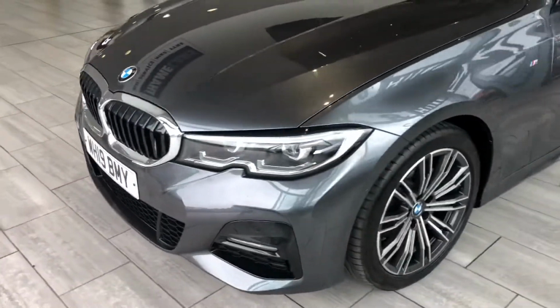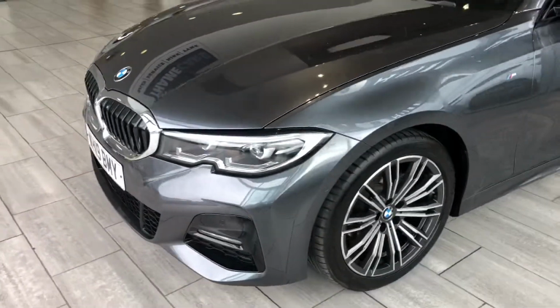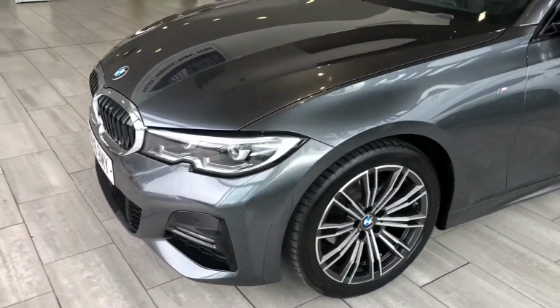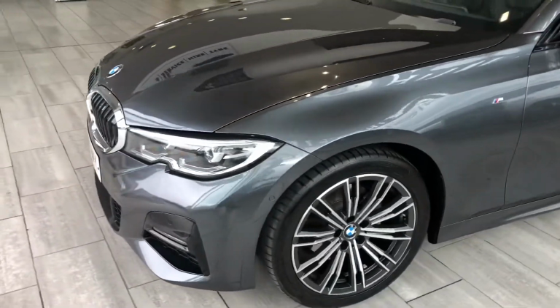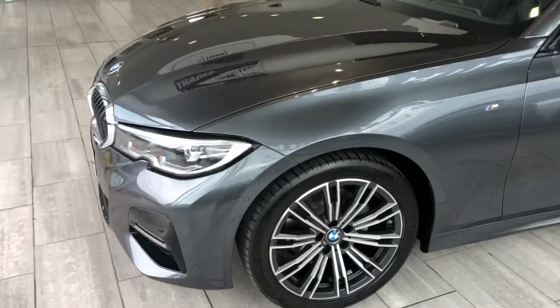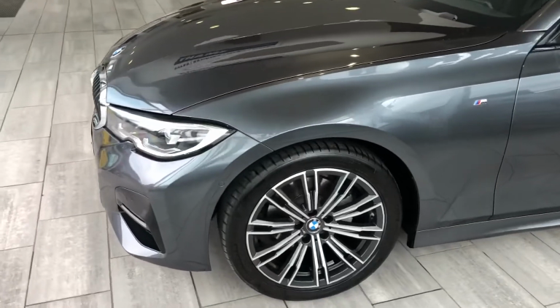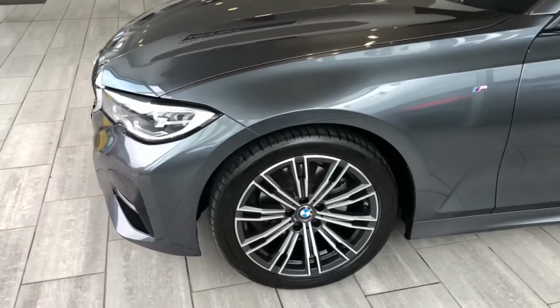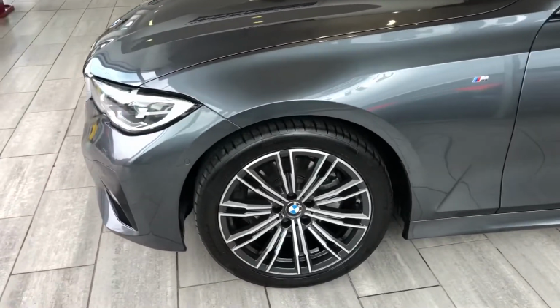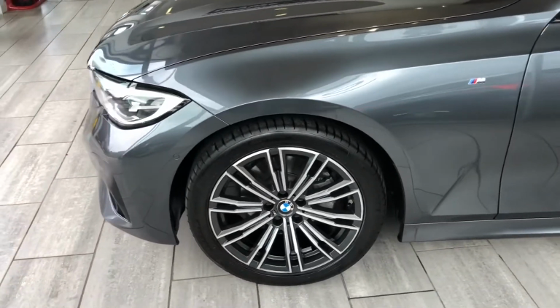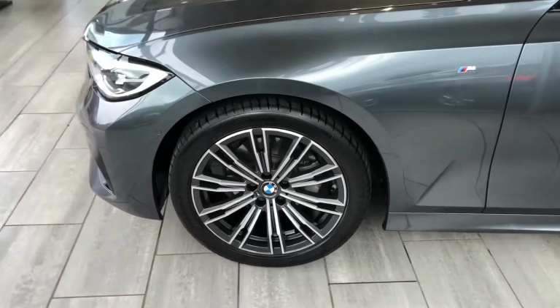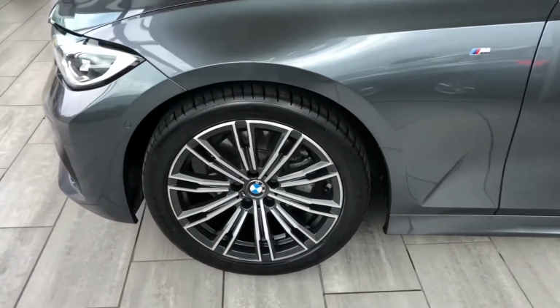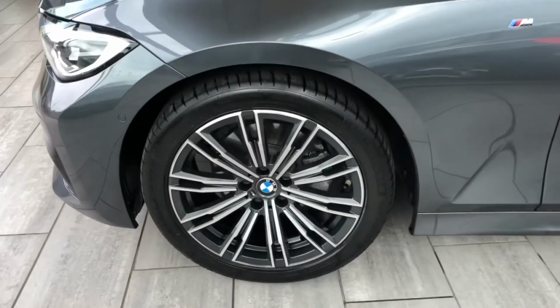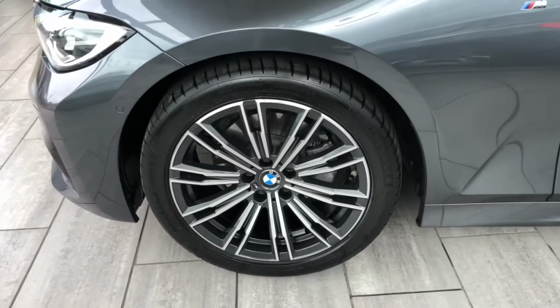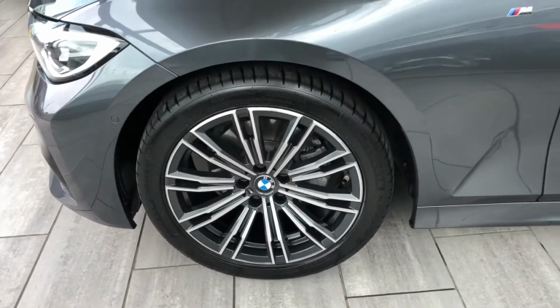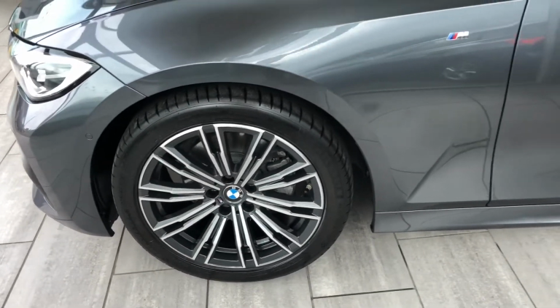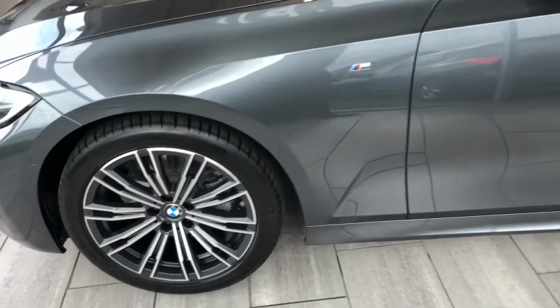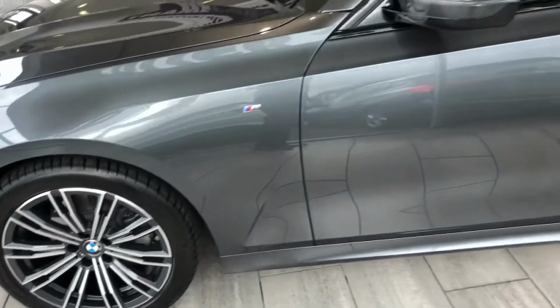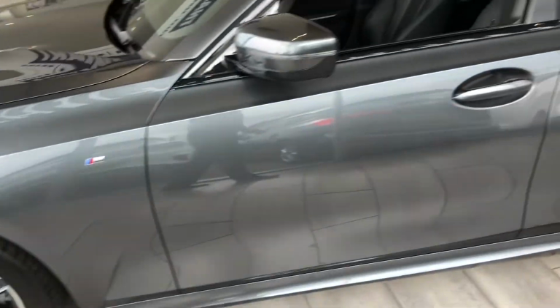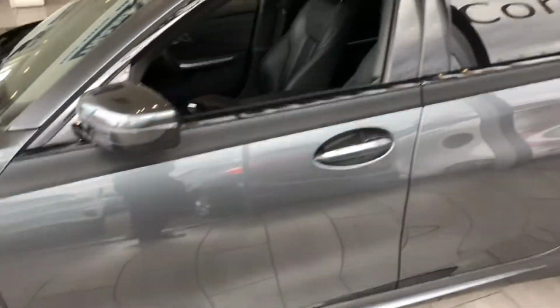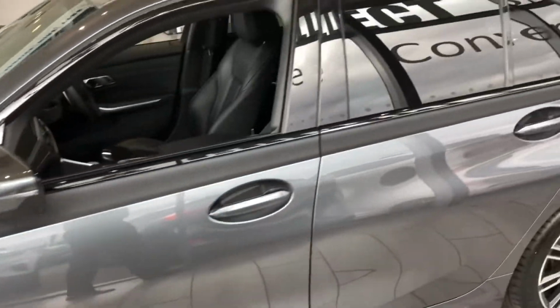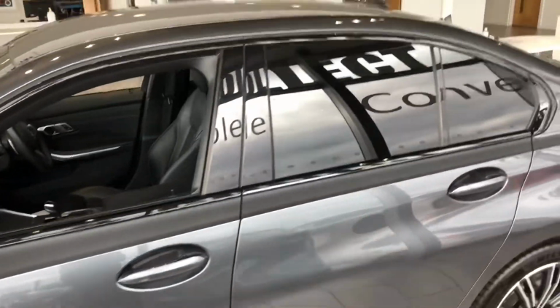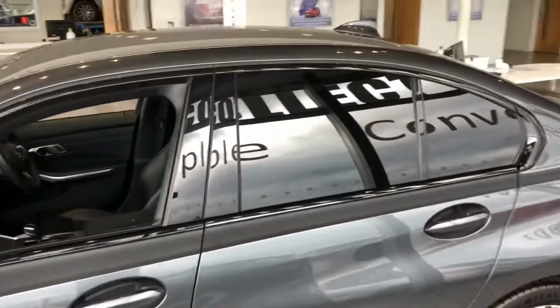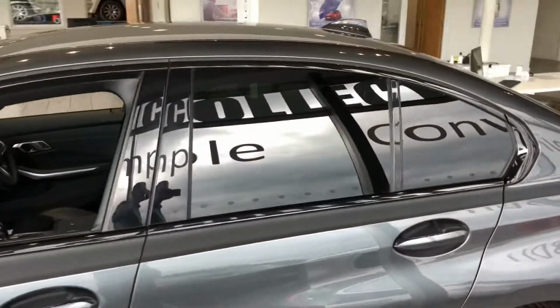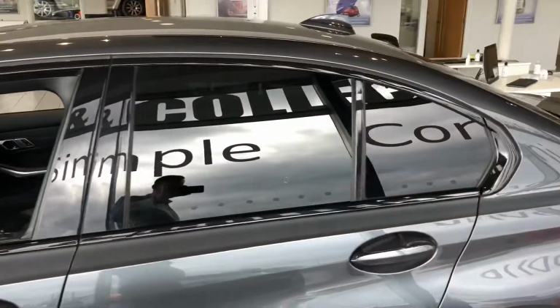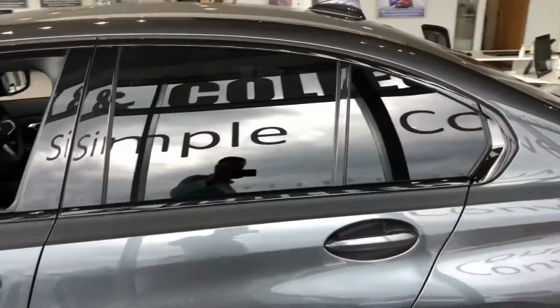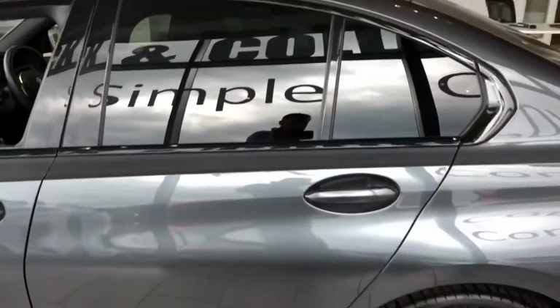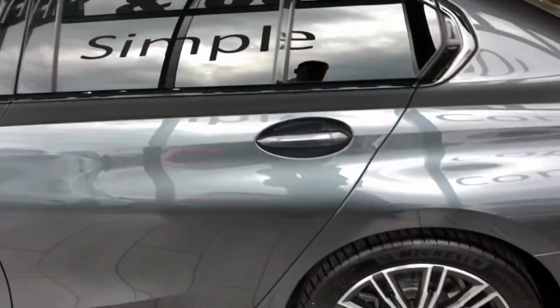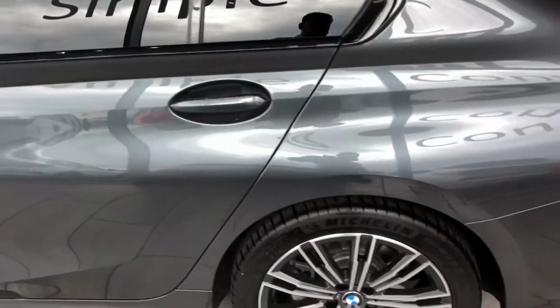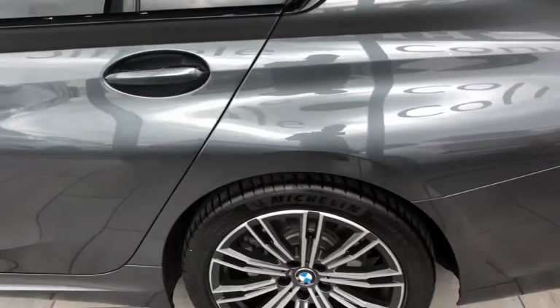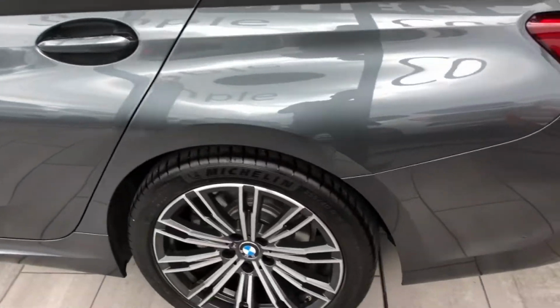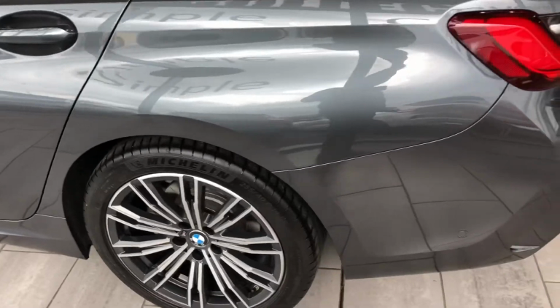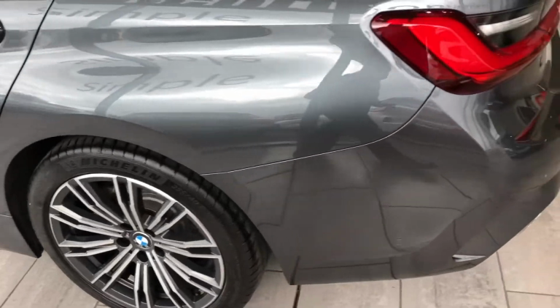It's got front and rear parking sensors and a rear camera, so it's got all-round parking sensors. It's got these lovely M Sport alloy wheels, and this one has the privacy glass option as well, plus a full service history.